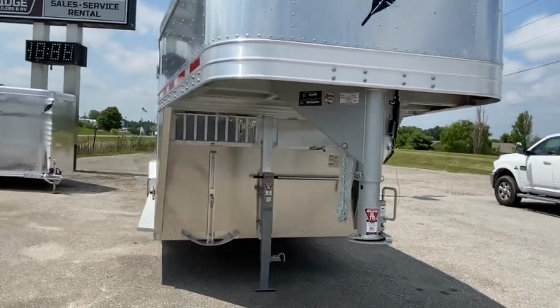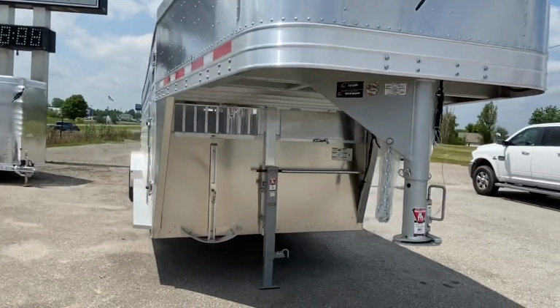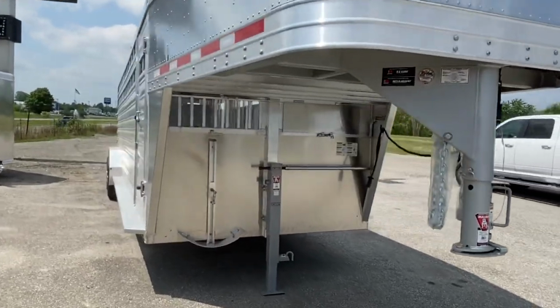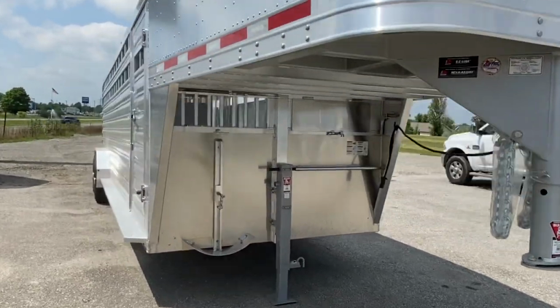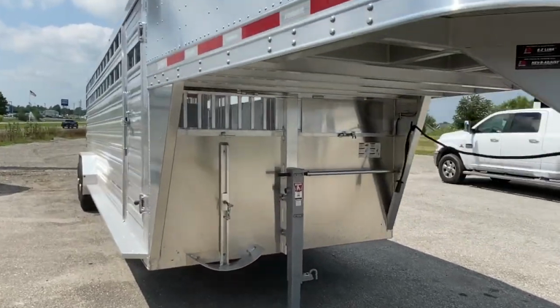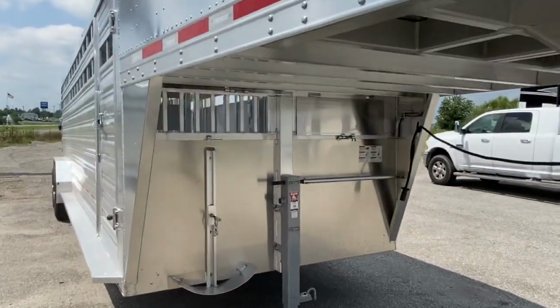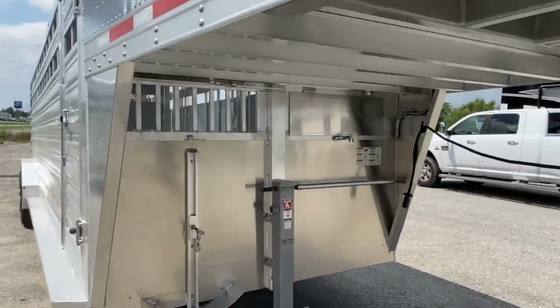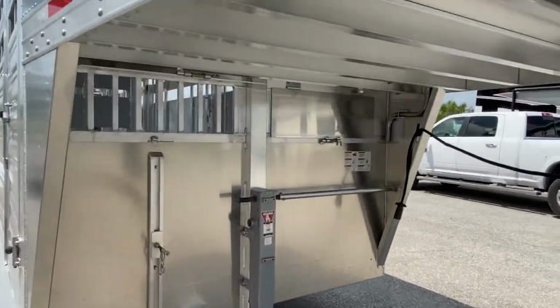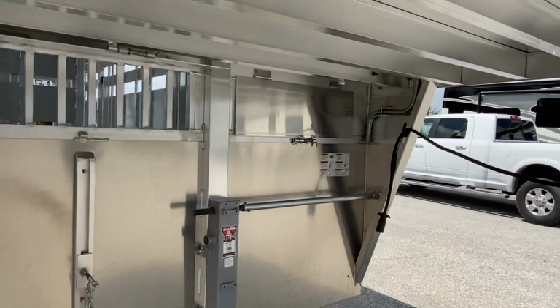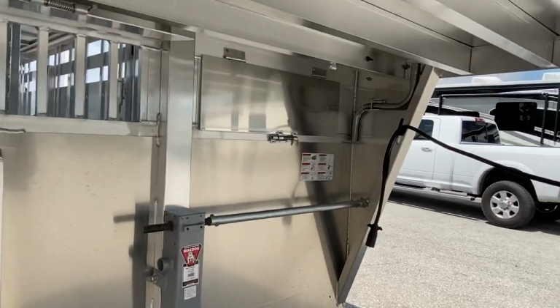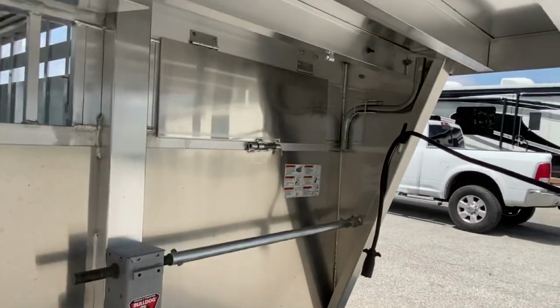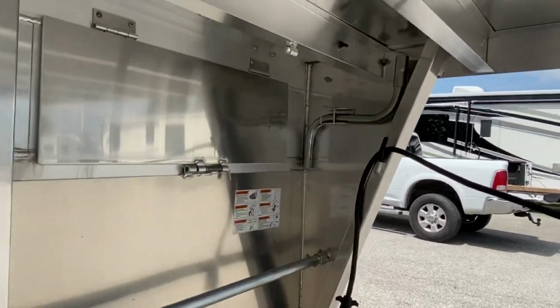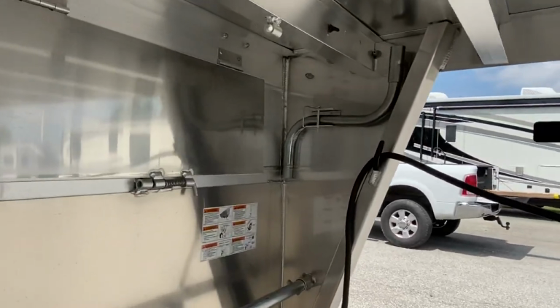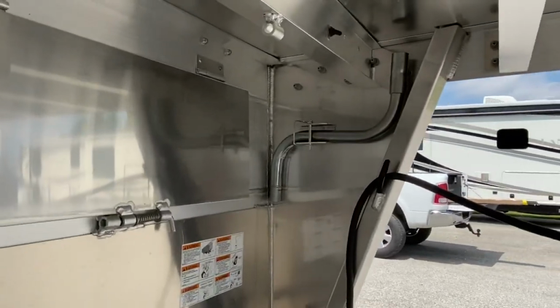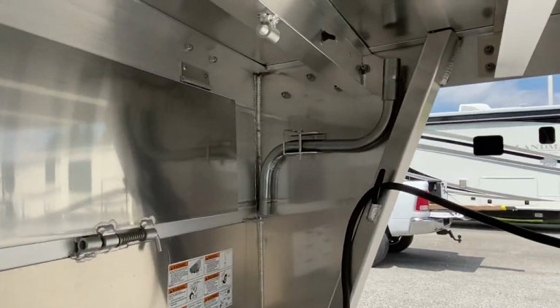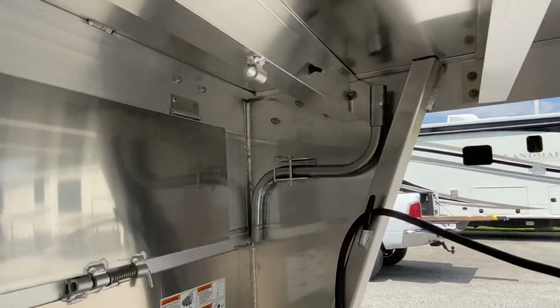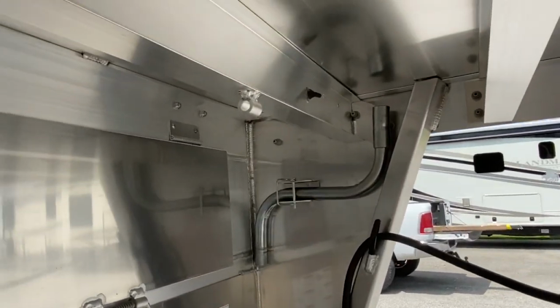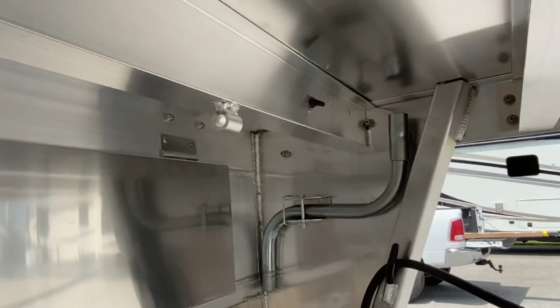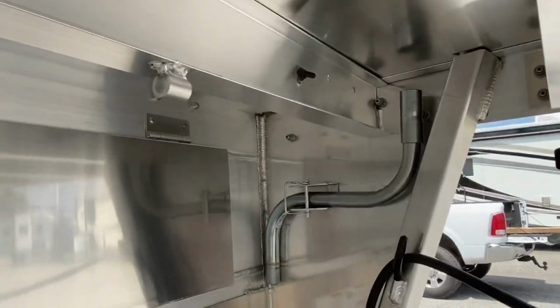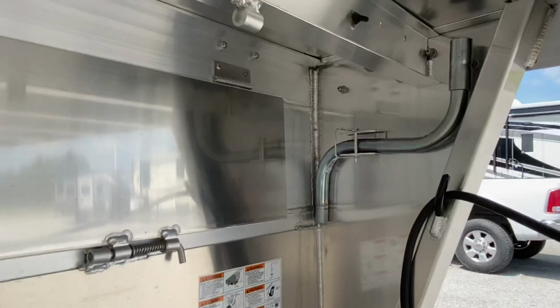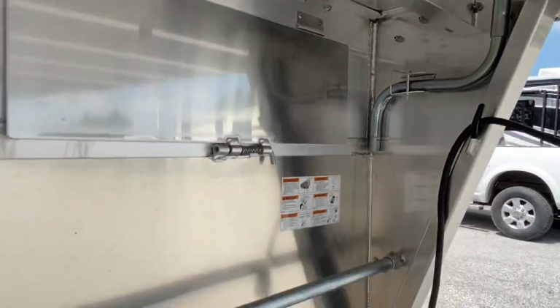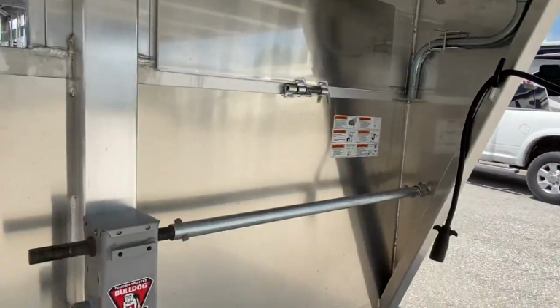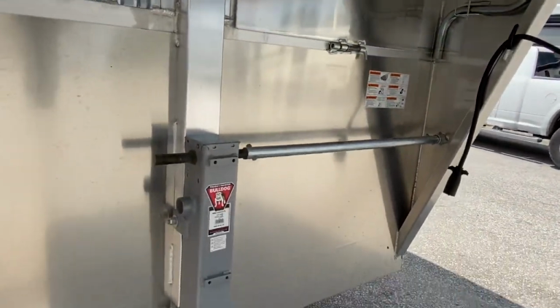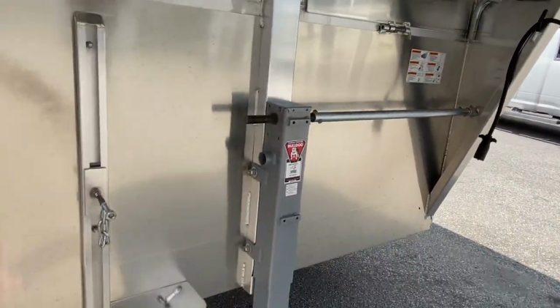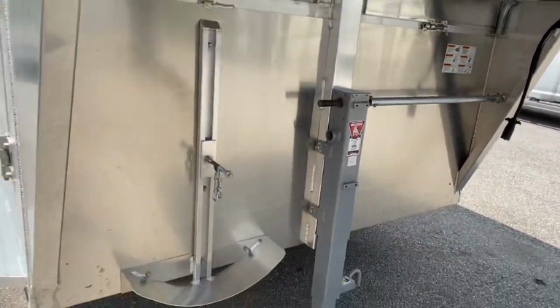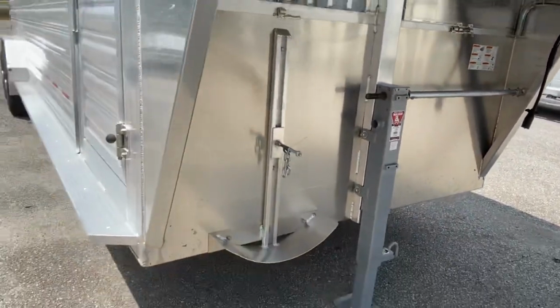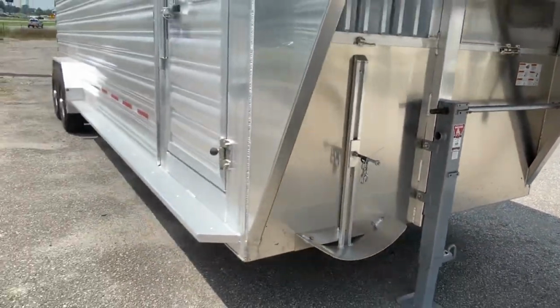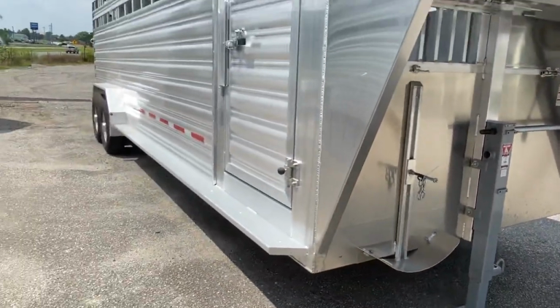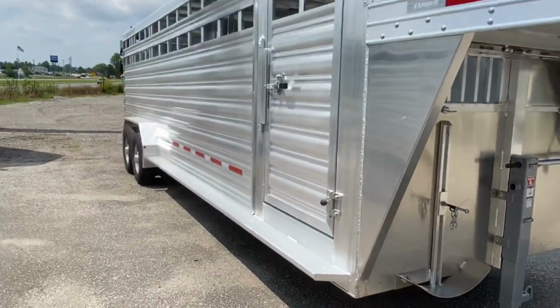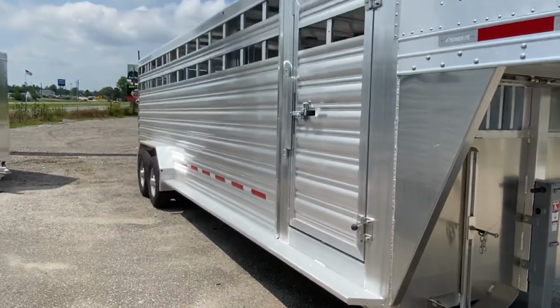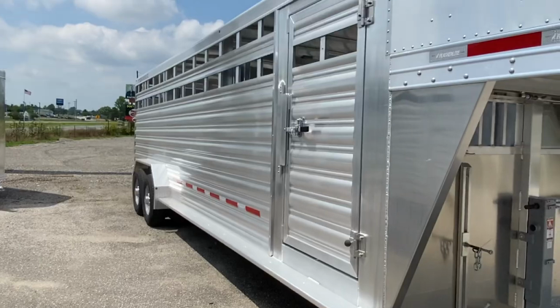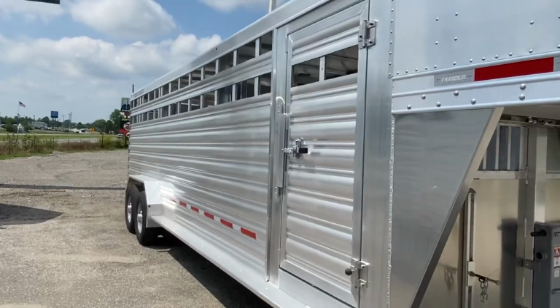This trailer has two nose vents, bars, and you store your handle here underneath the nose. Then there's the switch for the interior lights, manual jack, and an escape door on the curbside.